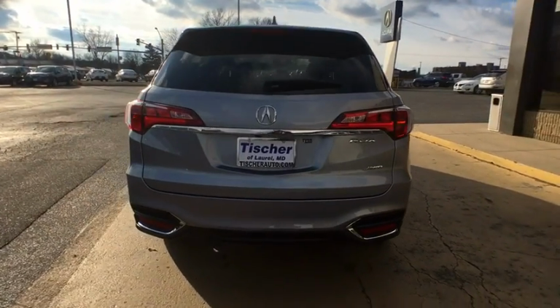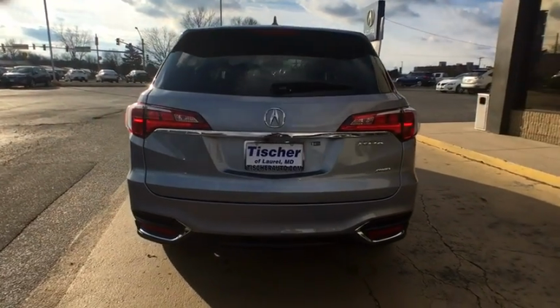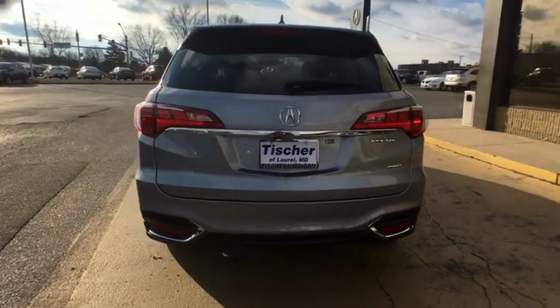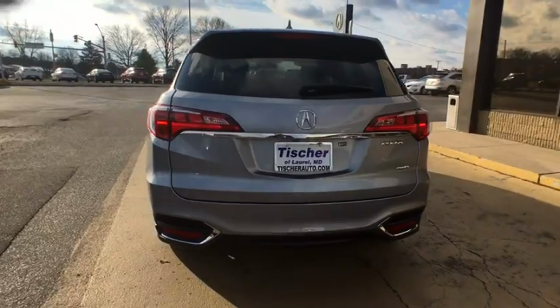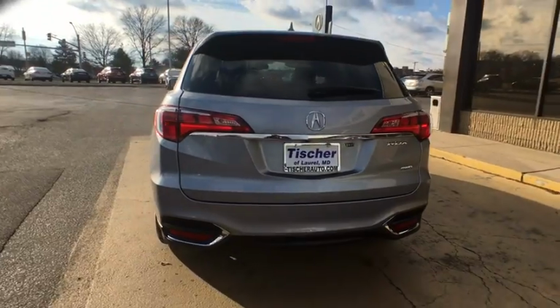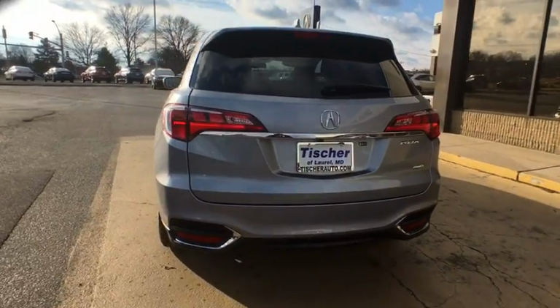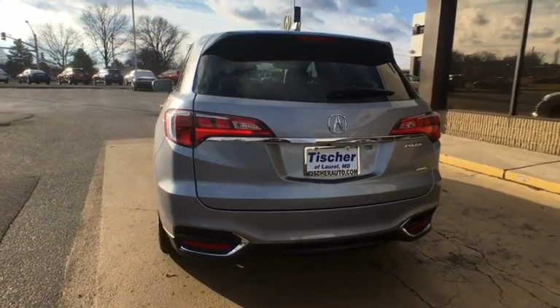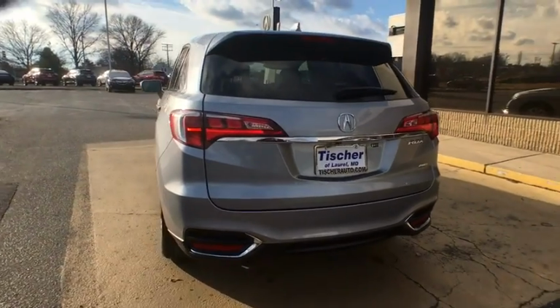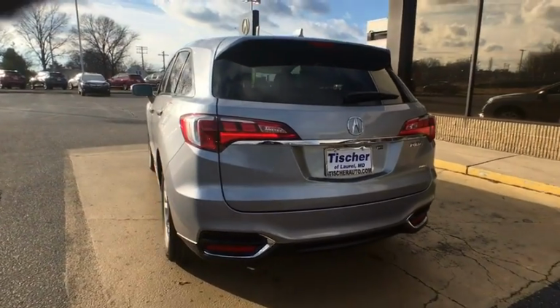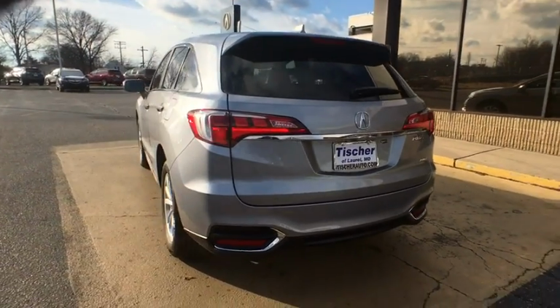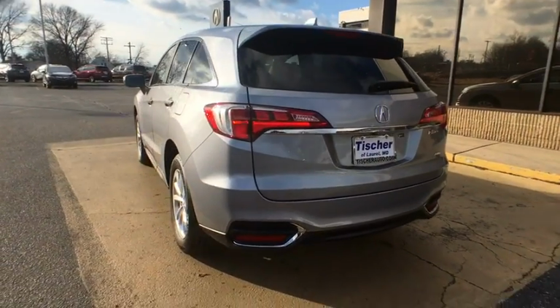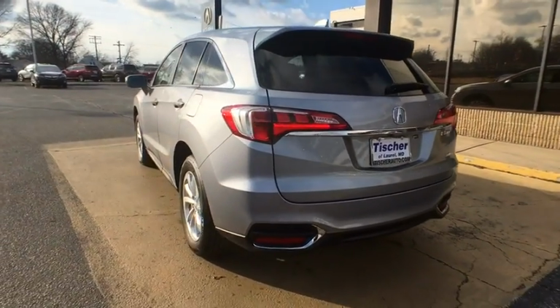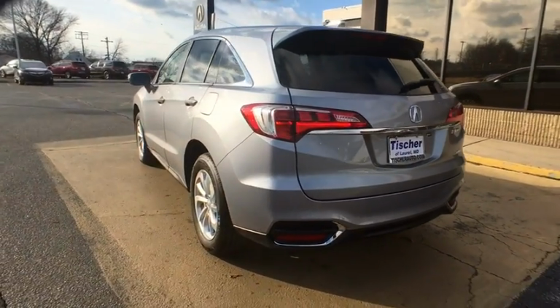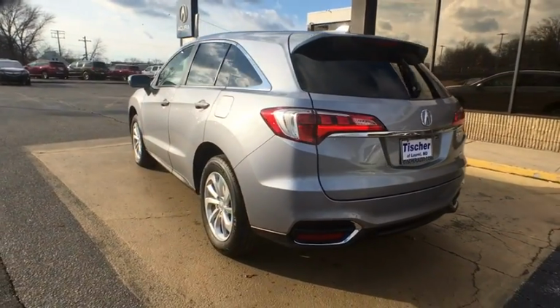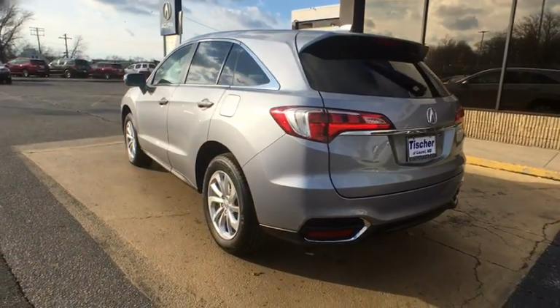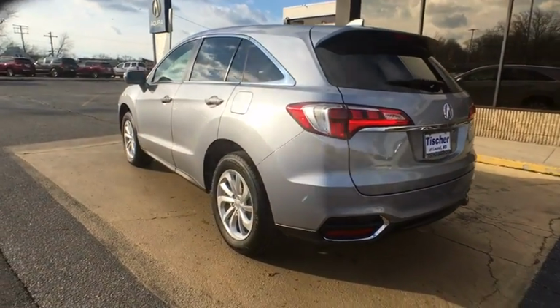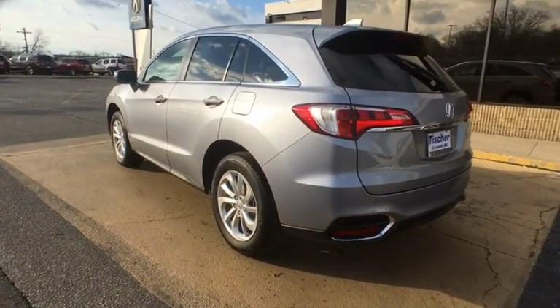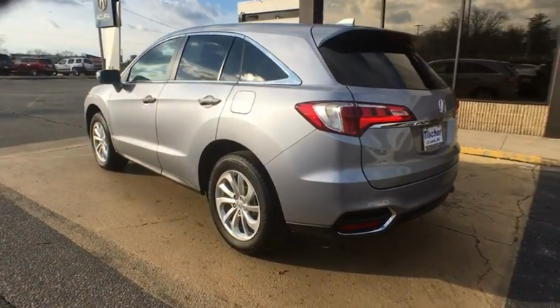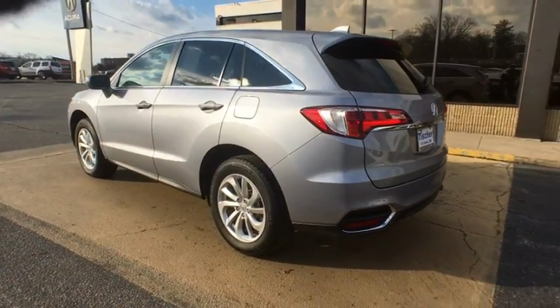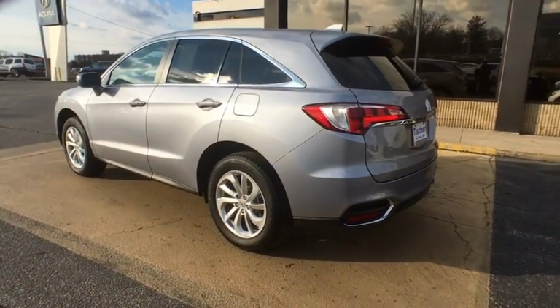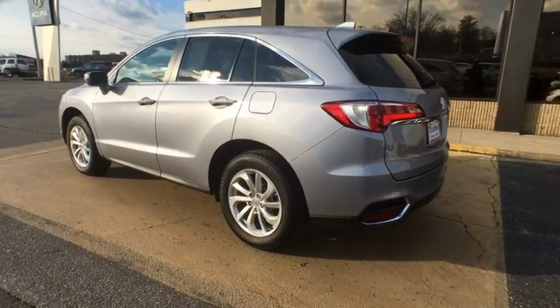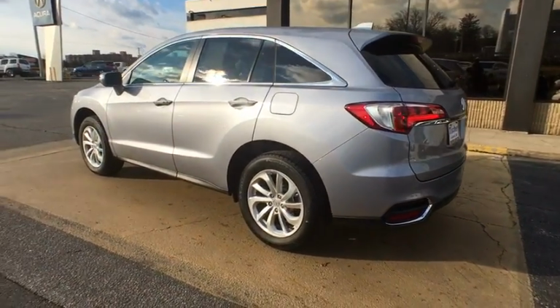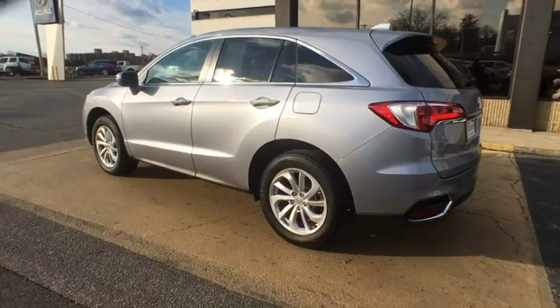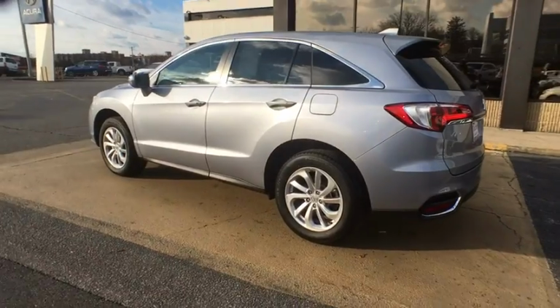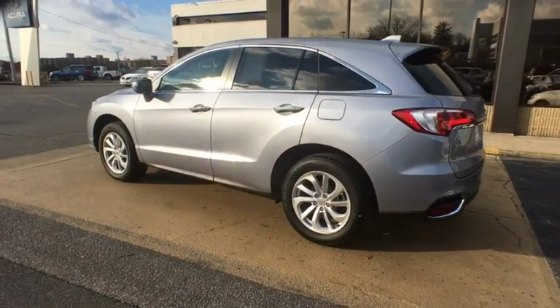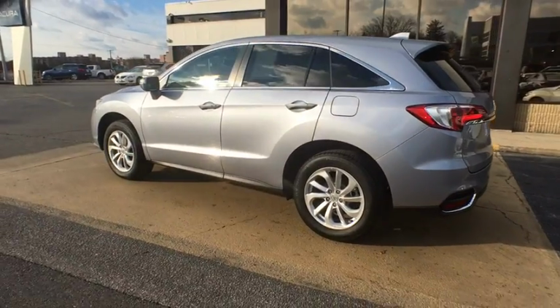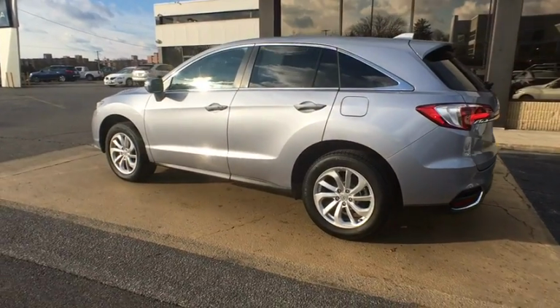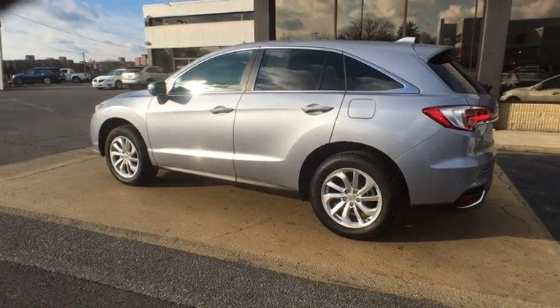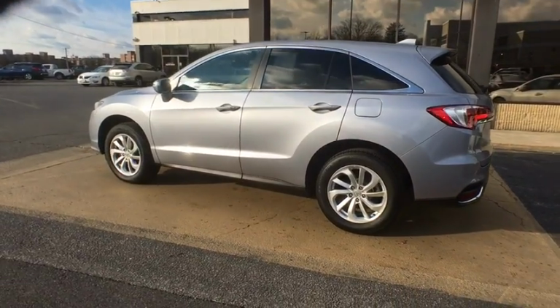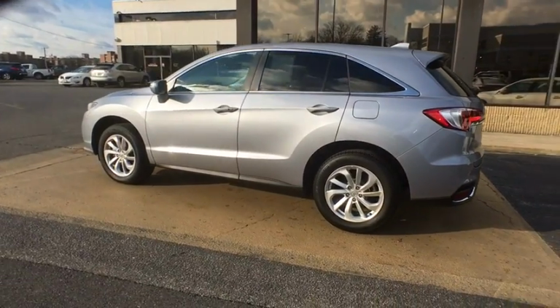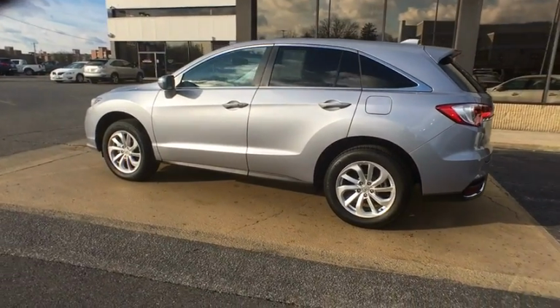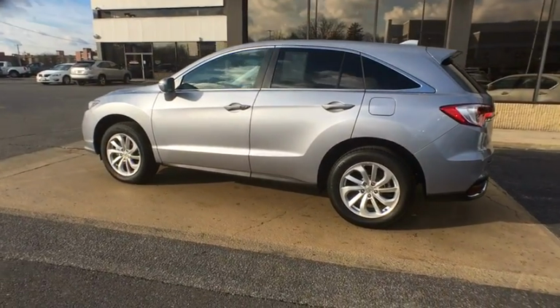Bluetooth, leather-wrapped steering wheel, power steering, adjustable steering wheel, floor mats, cruise control, keyless start, auto-dimming rearview mirror.